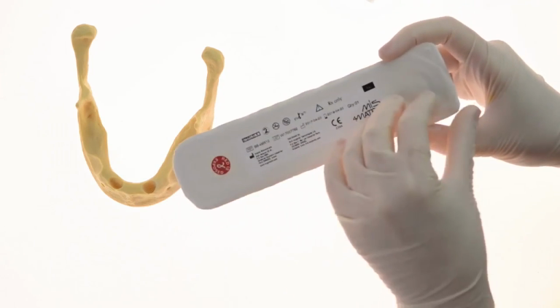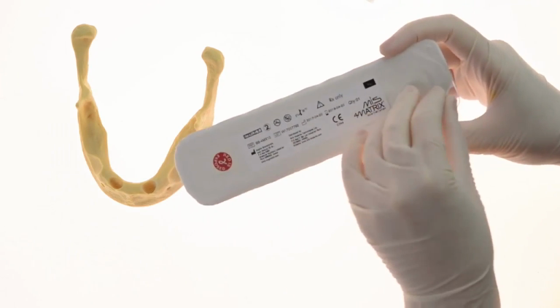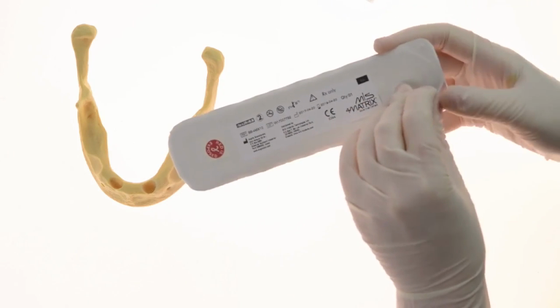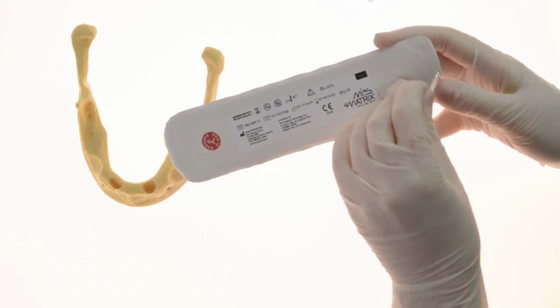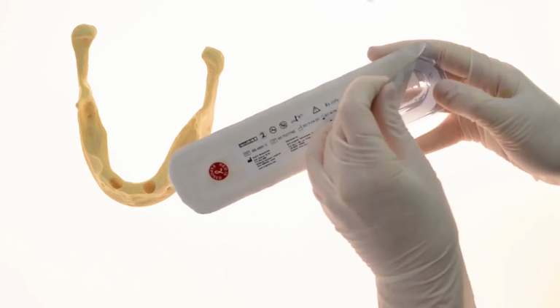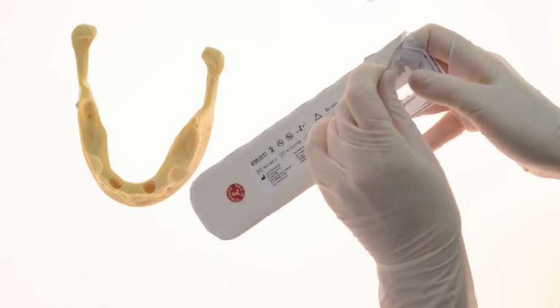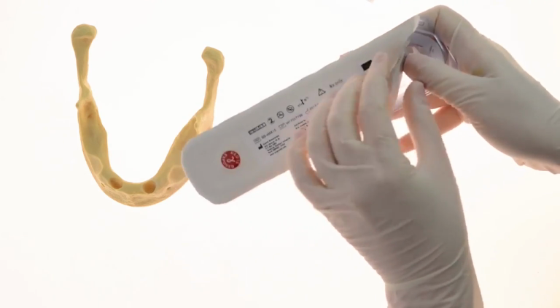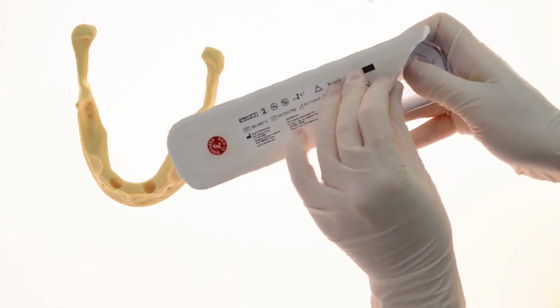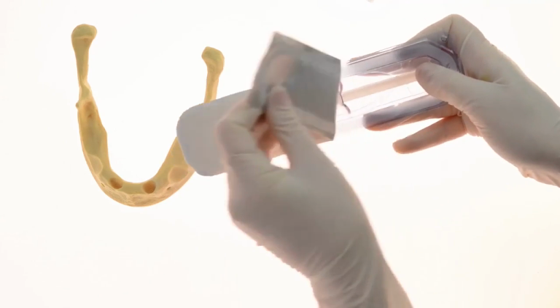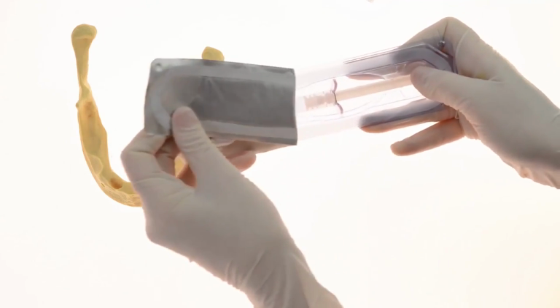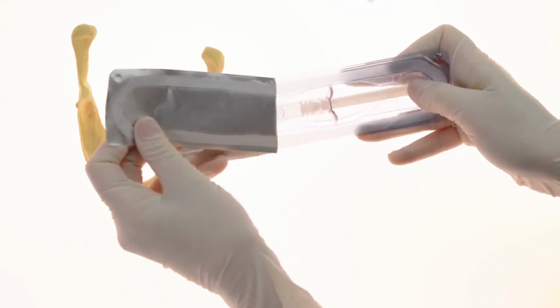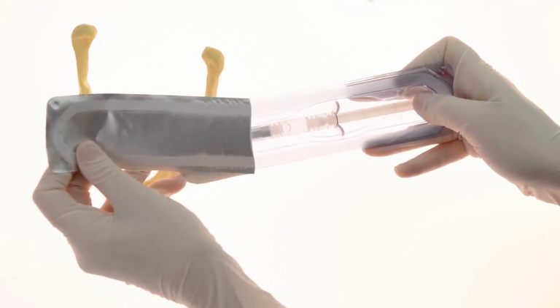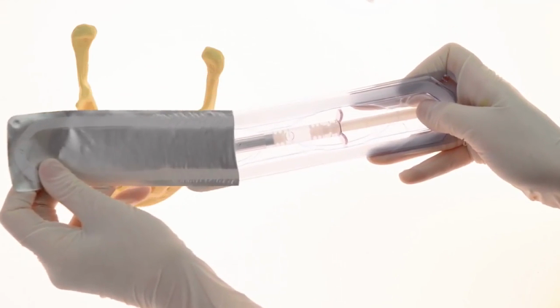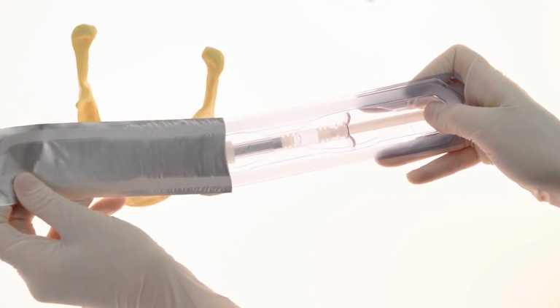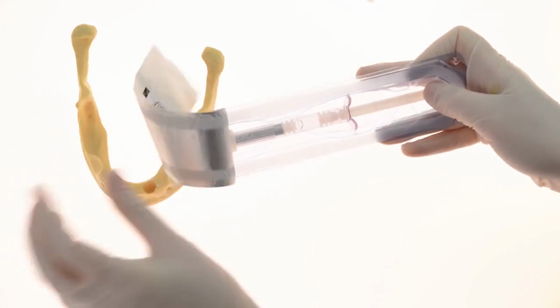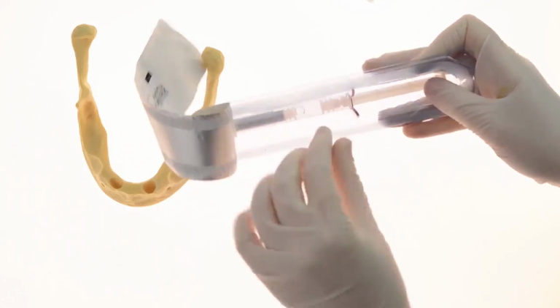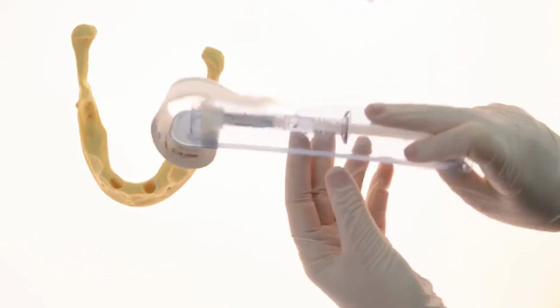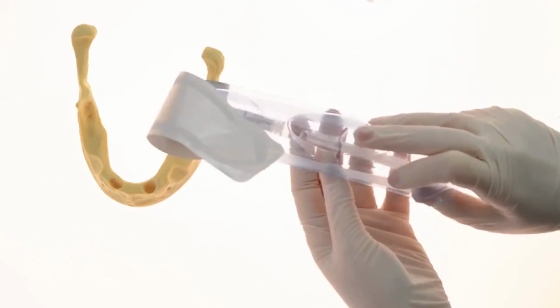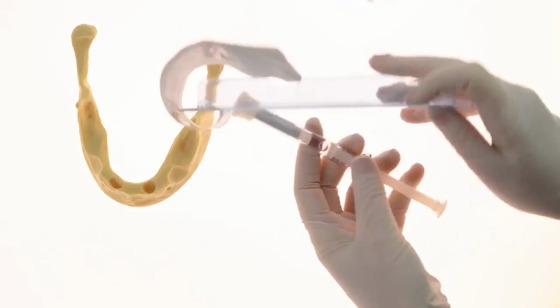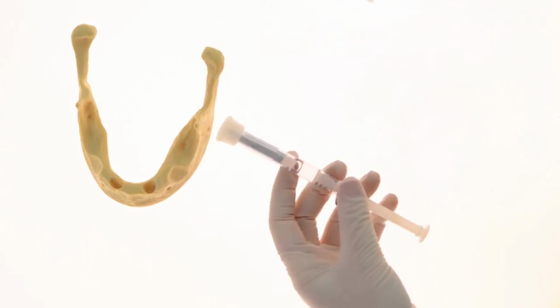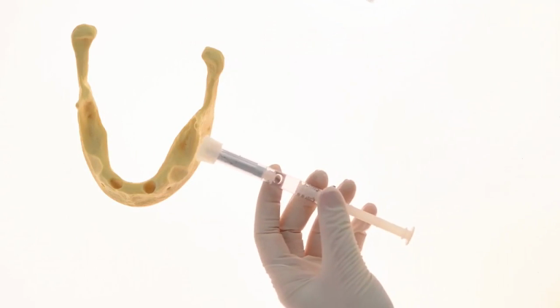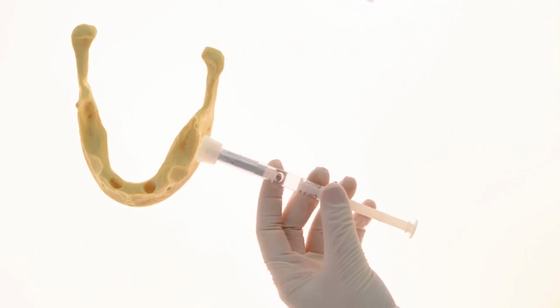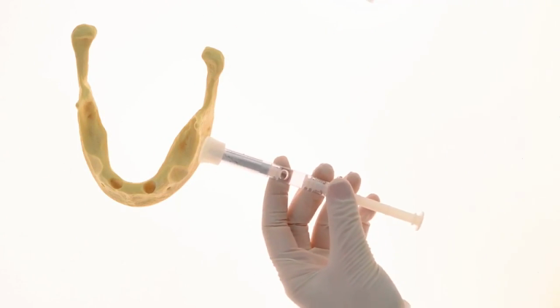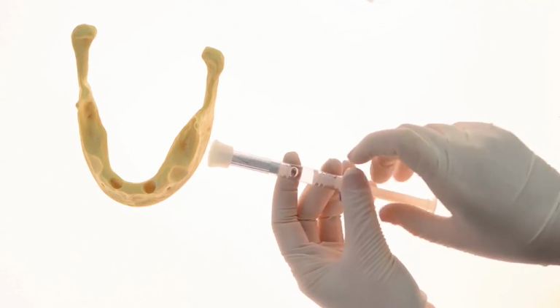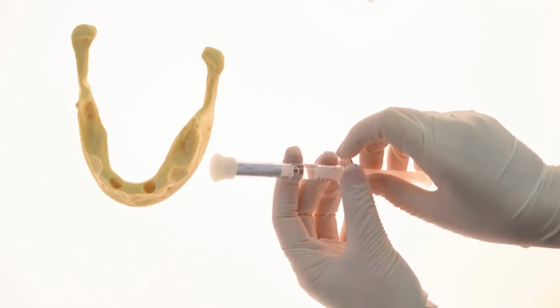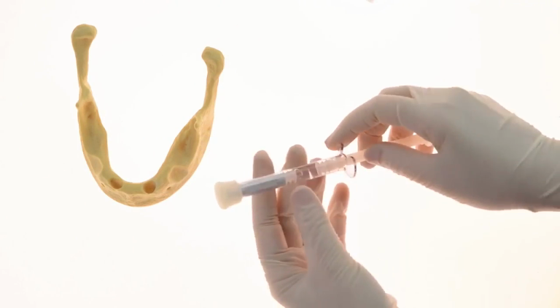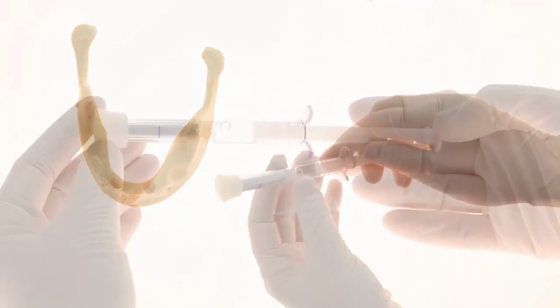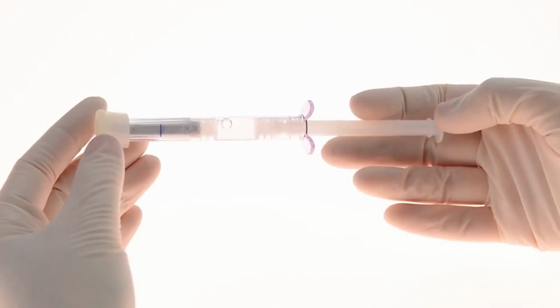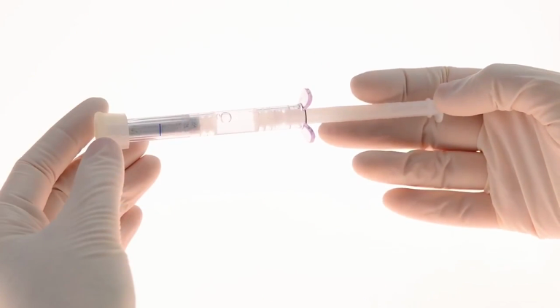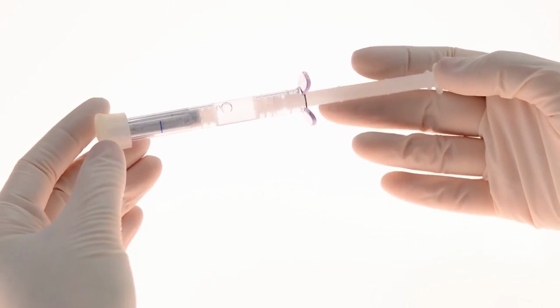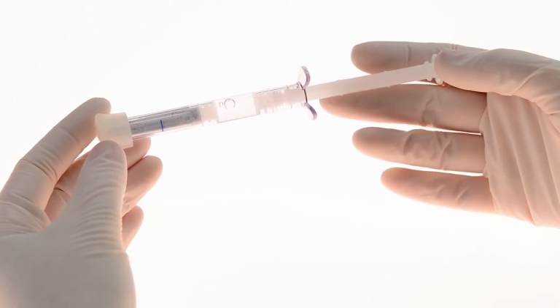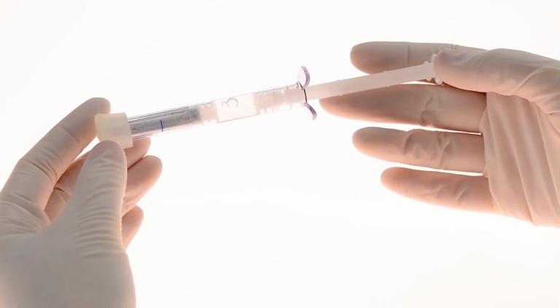After removing the syringe from its packaging, flick the driver gently a few times prior to mixing the liquid and solid portions of the Formatrix. This will ensure that complete saturation is achieved.